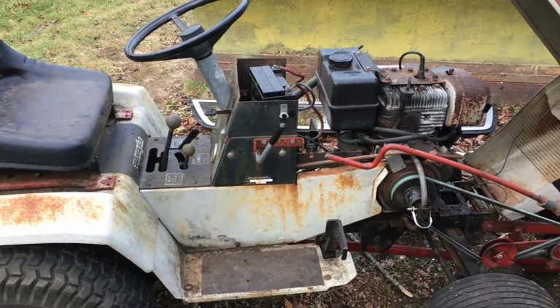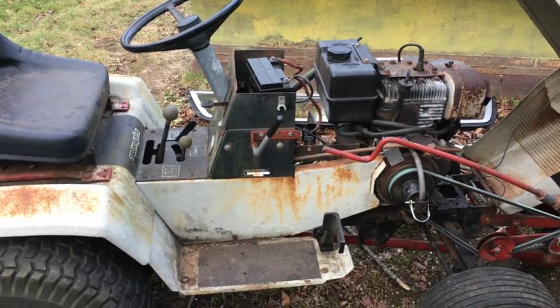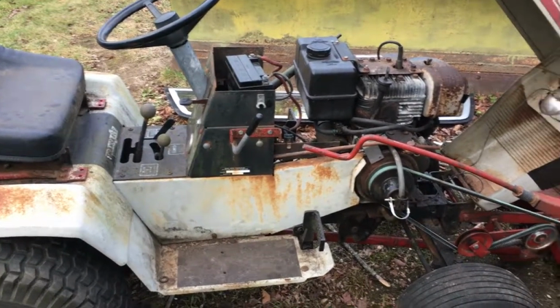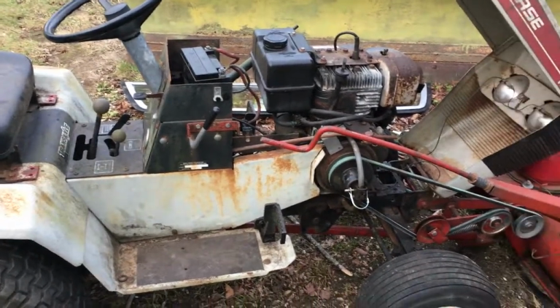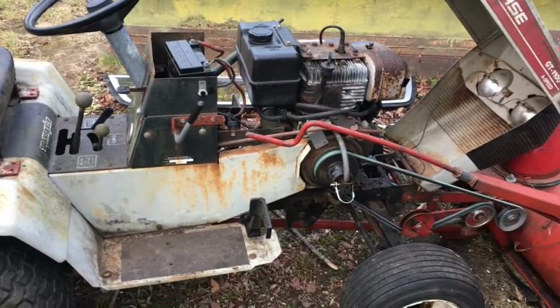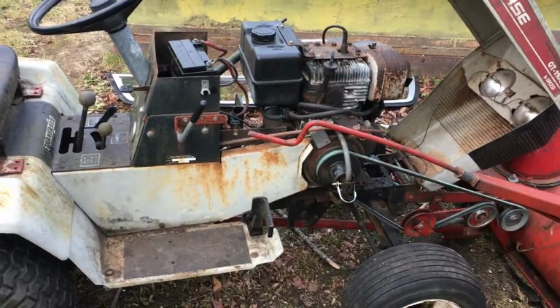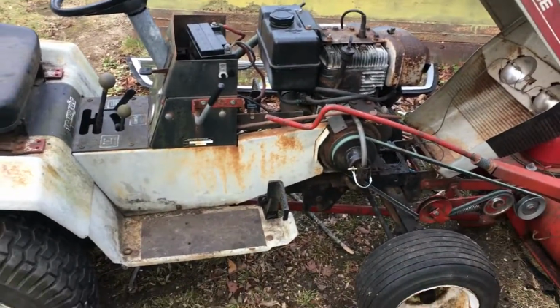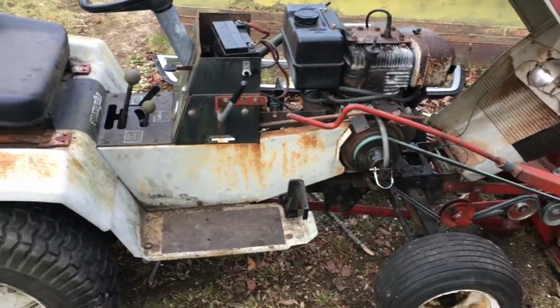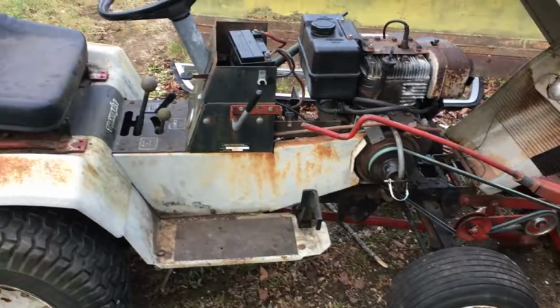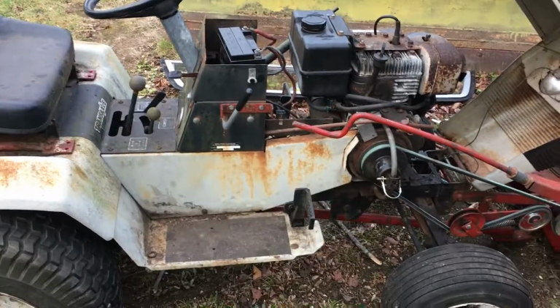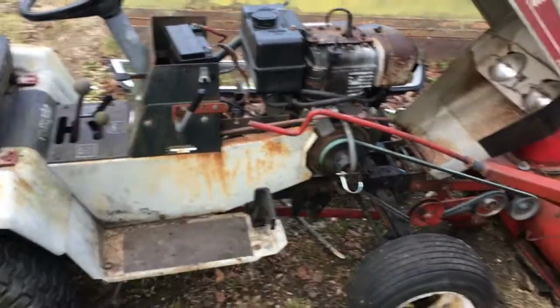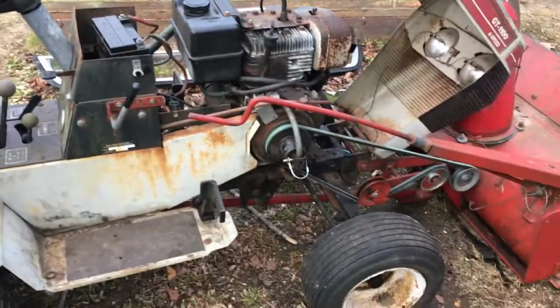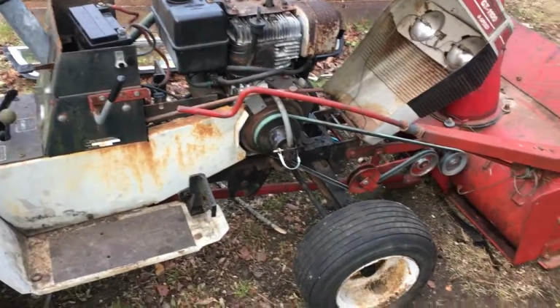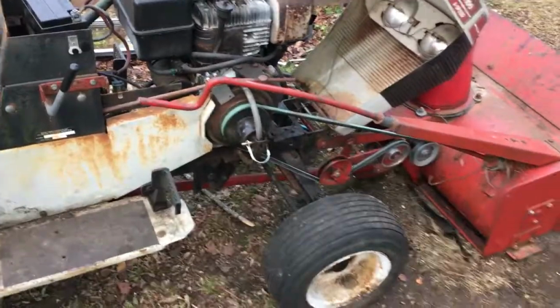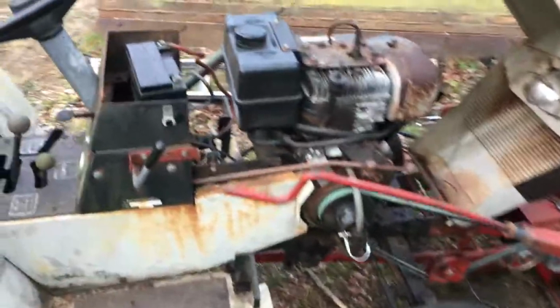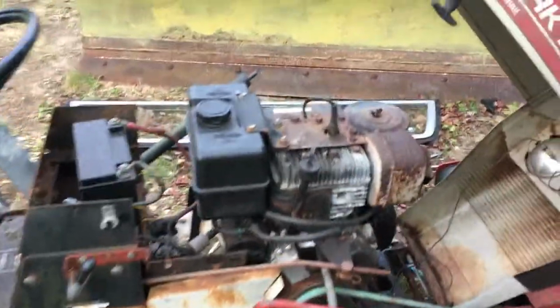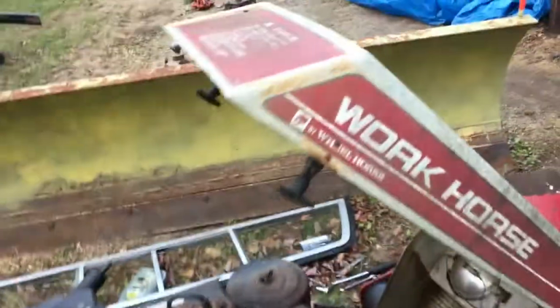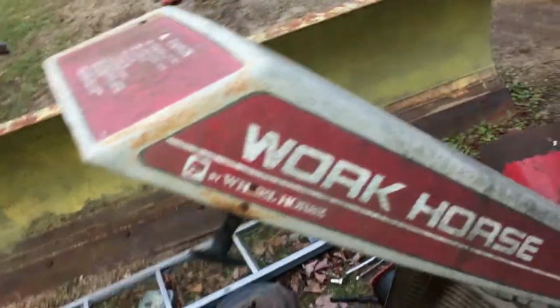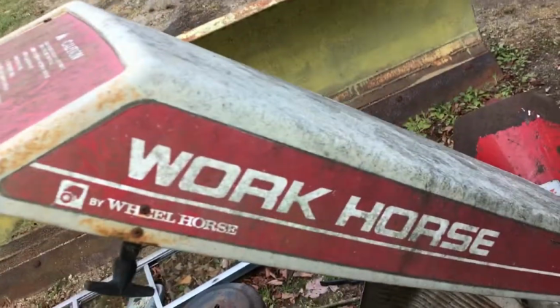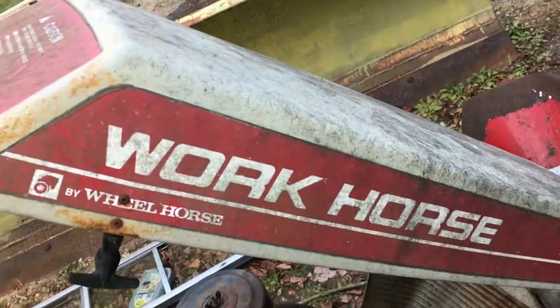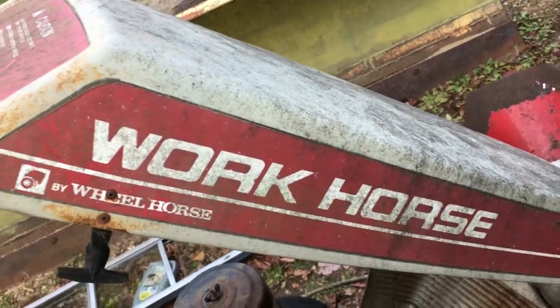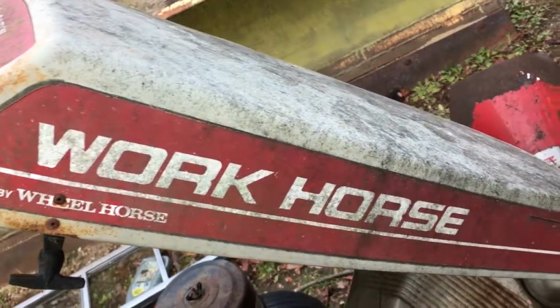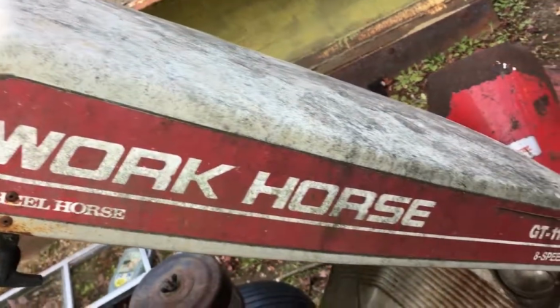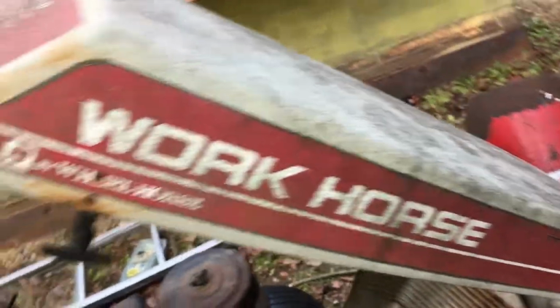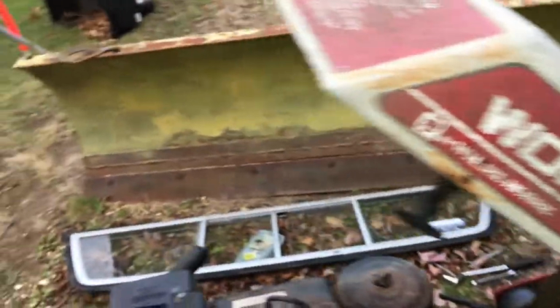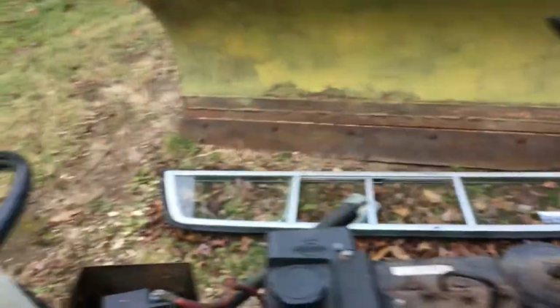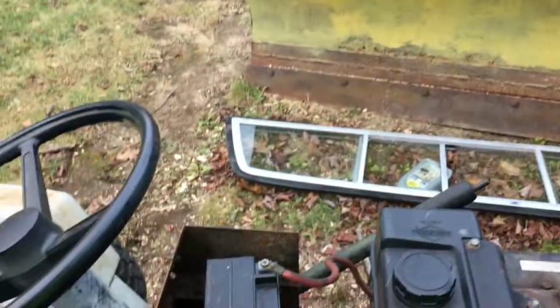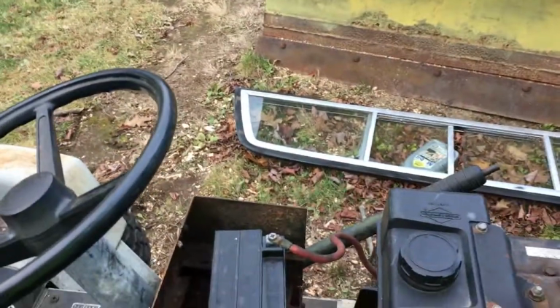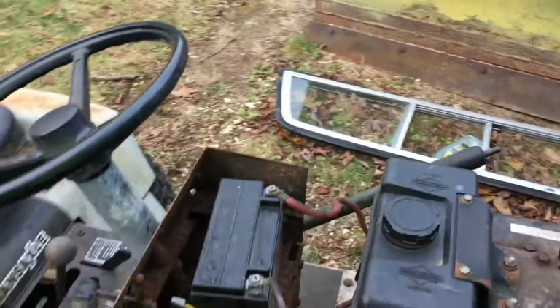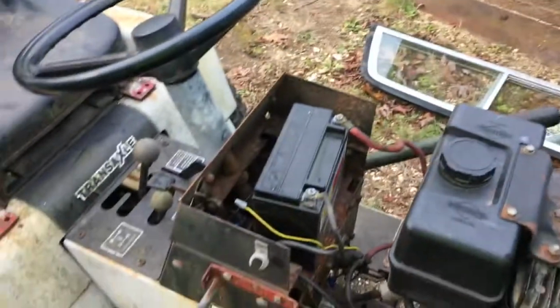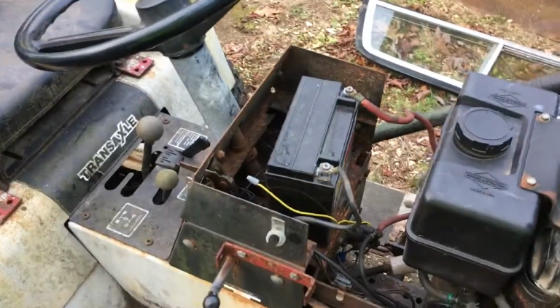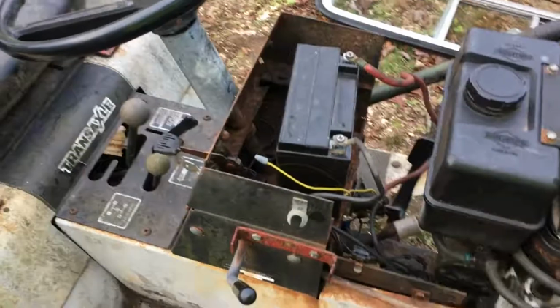Hey YouTube, how you guys doing today? Kevin here coming at you with another video. This is an update on my Toro Wheel Horse — right there — the Workhorse by Wheel Horse GT 1100.